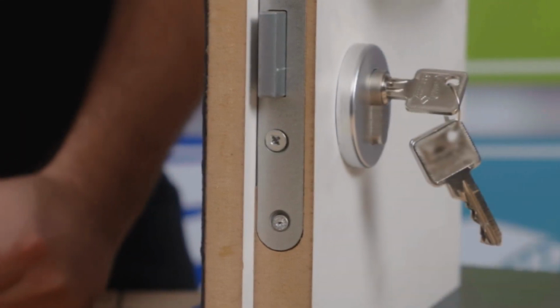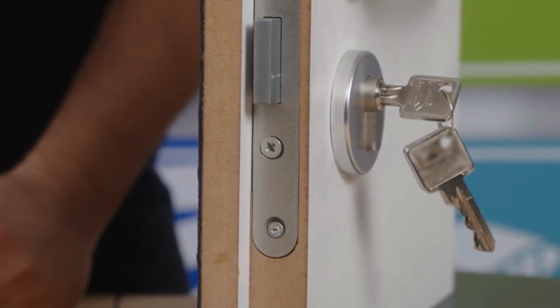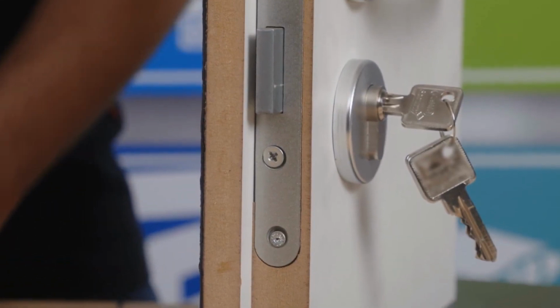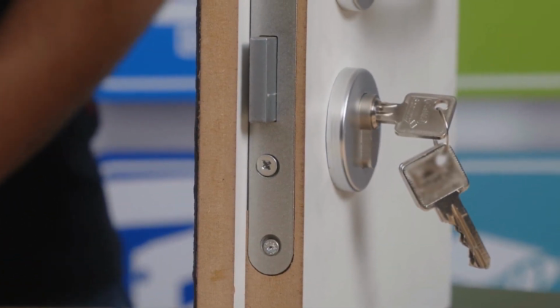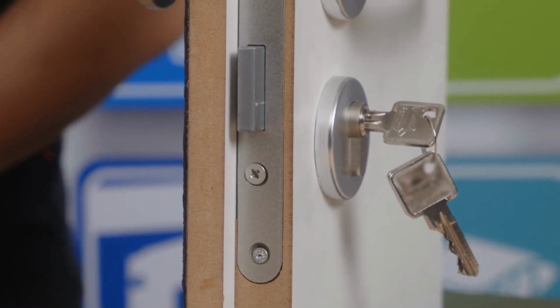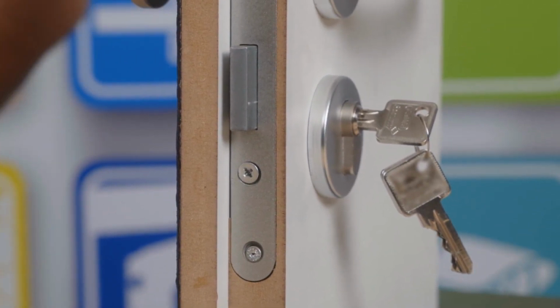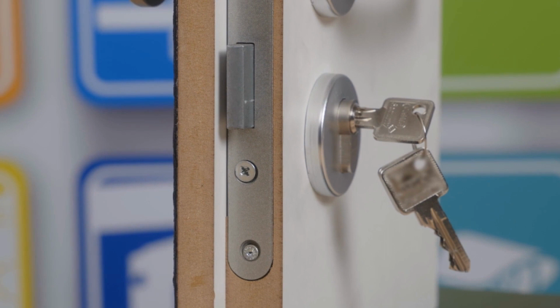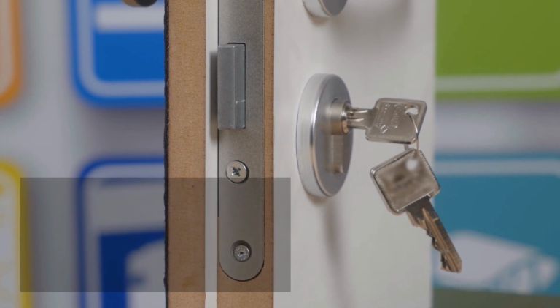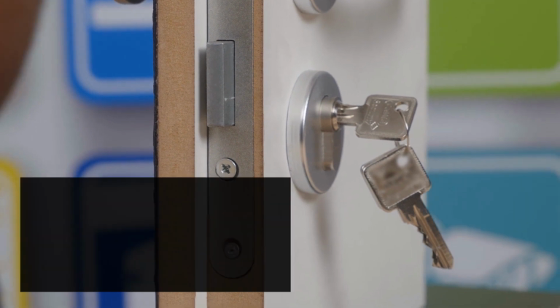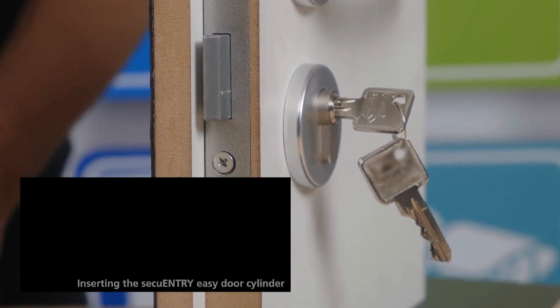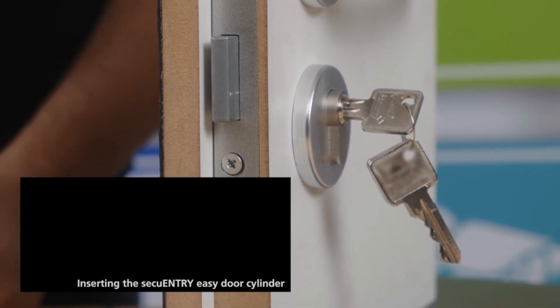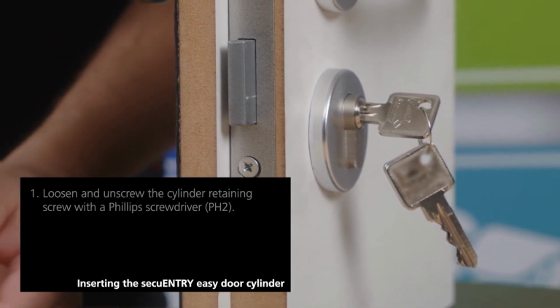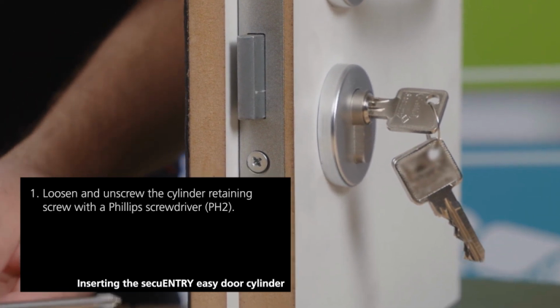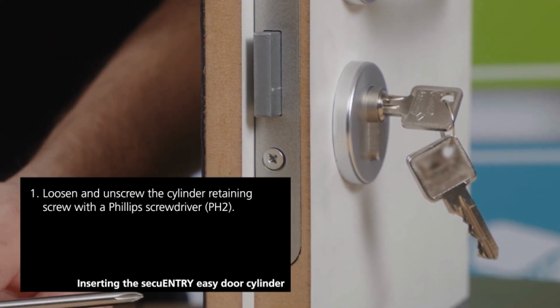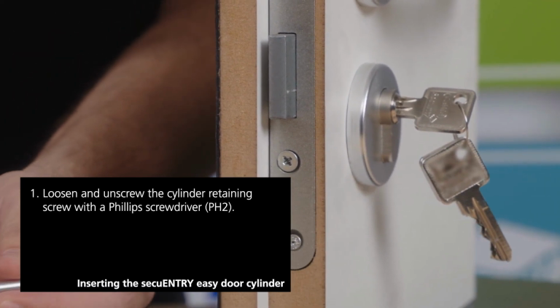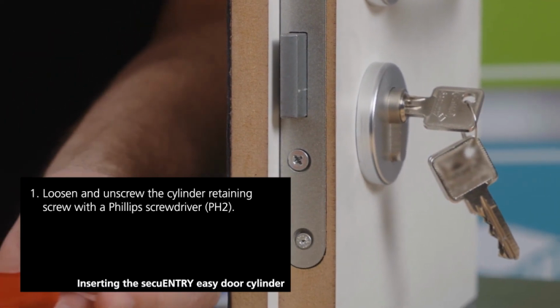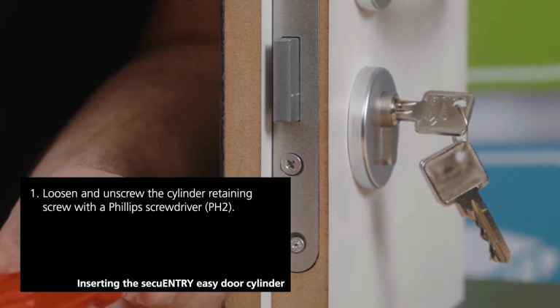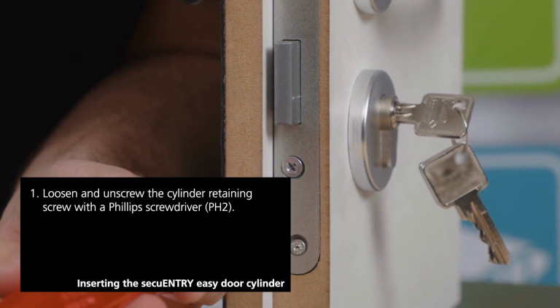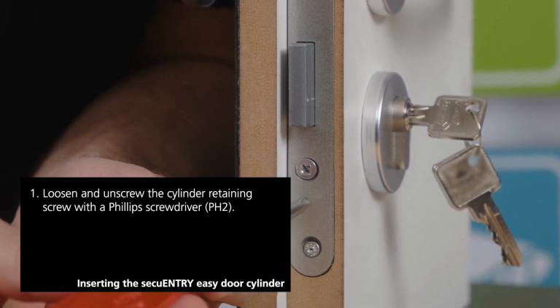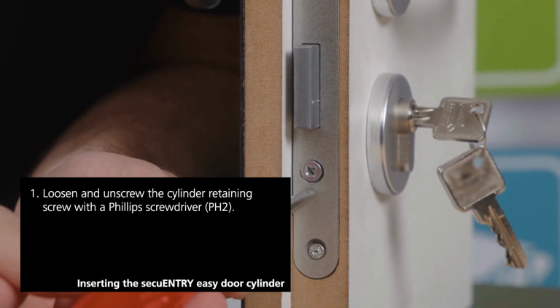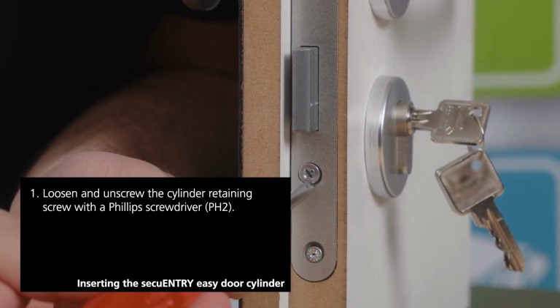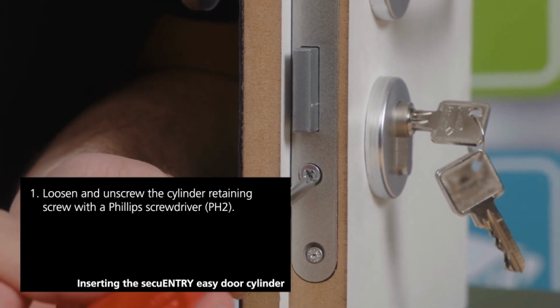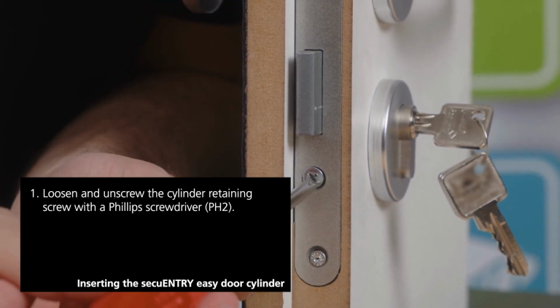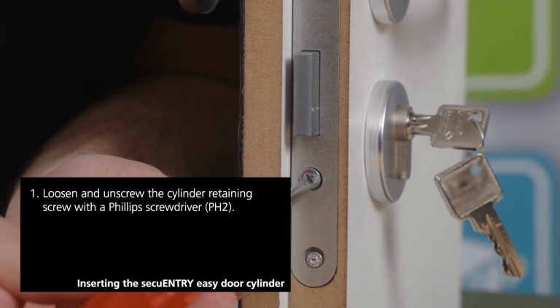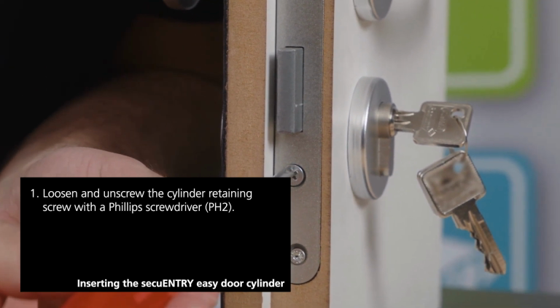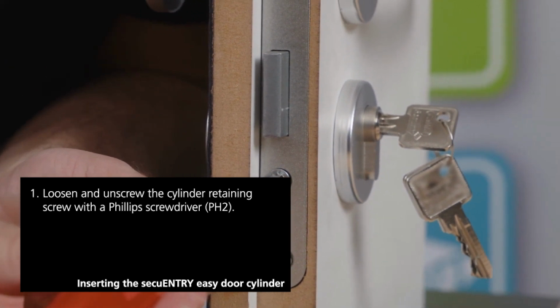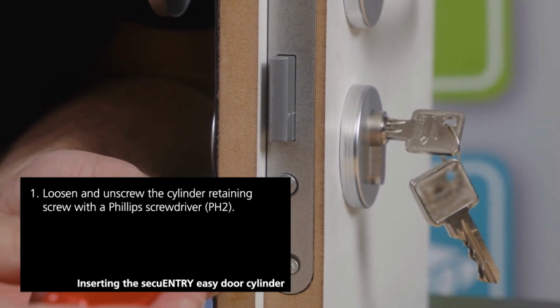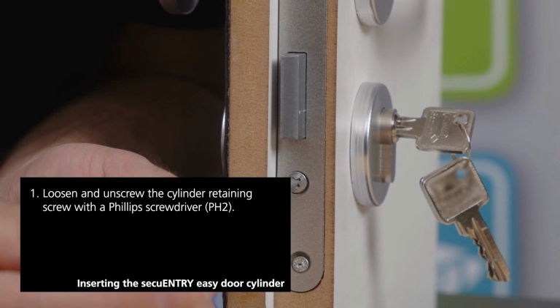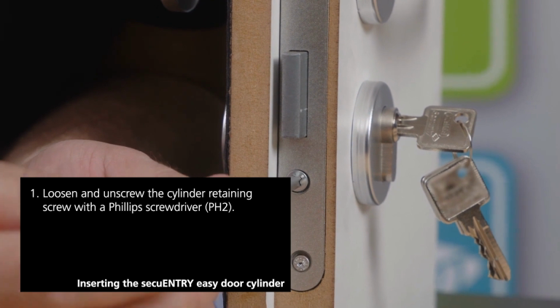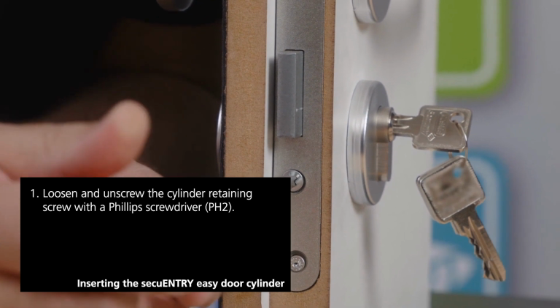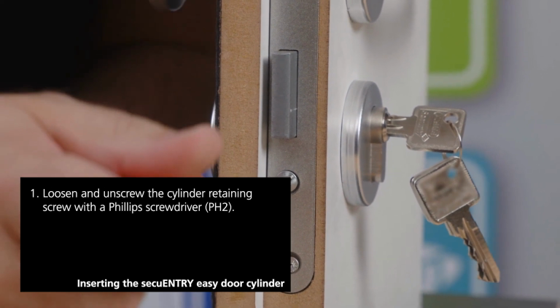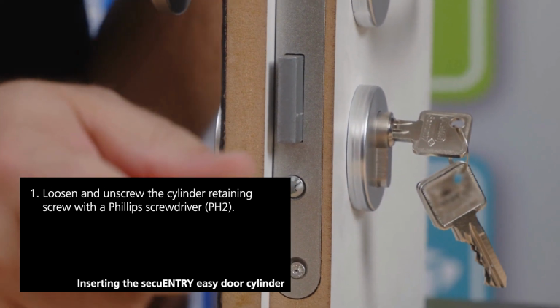In many cases, you still have a mechanical profile cylinder installed in your door. This will be replaced. When you open the door, you will see a countersunk screw on the side. This screw is used to secure your mechanical profile cylinder in place.